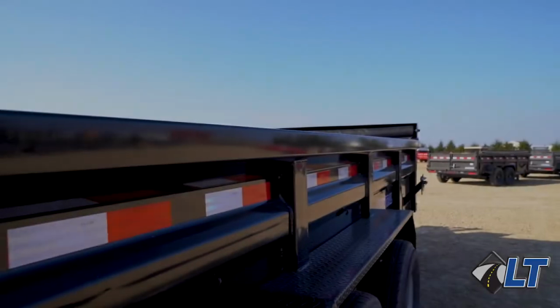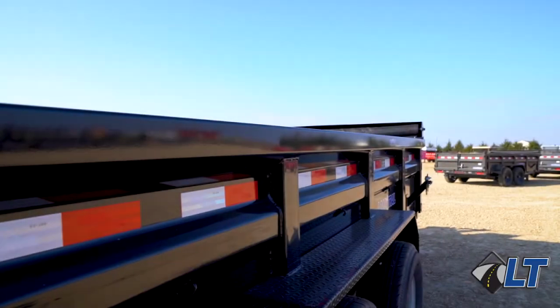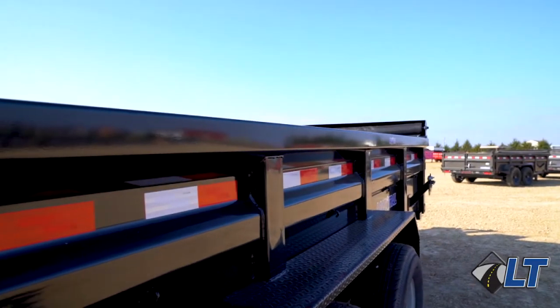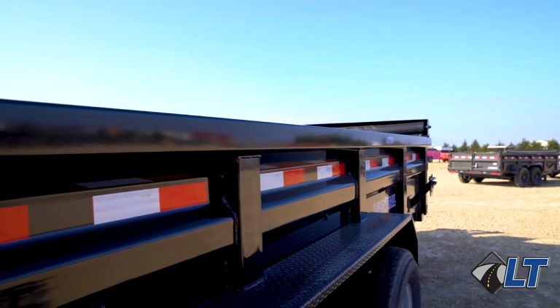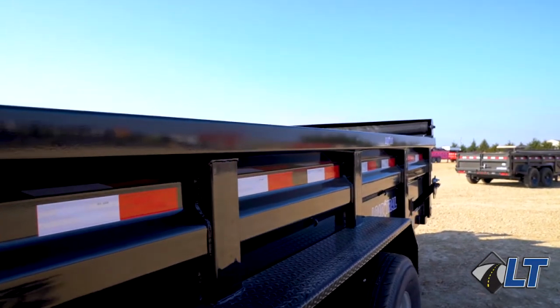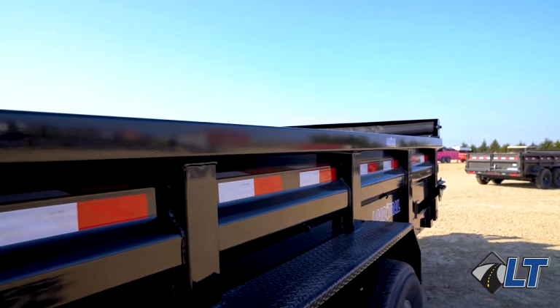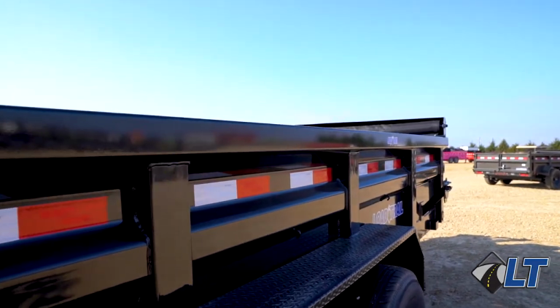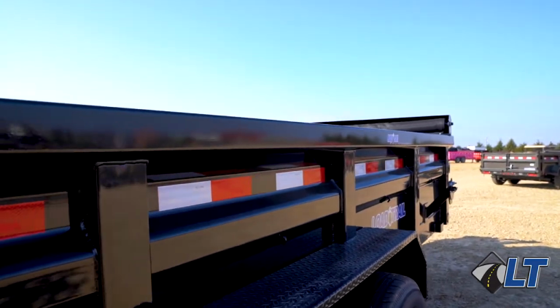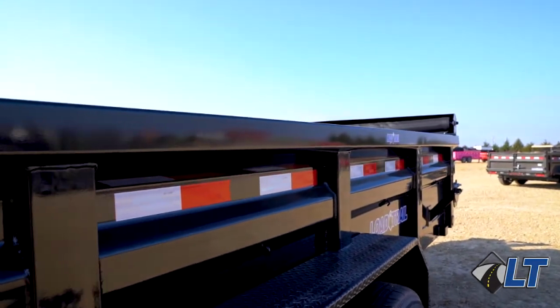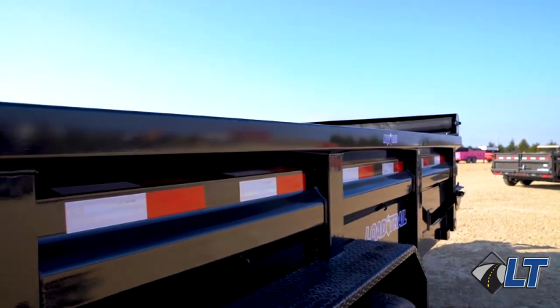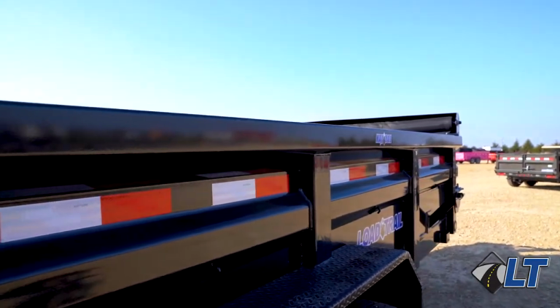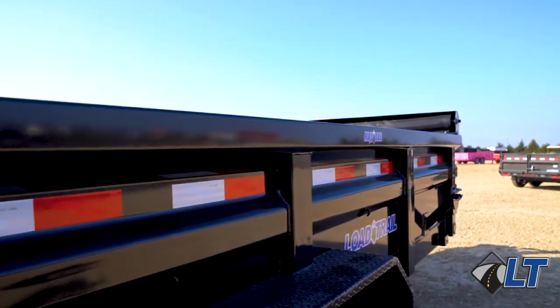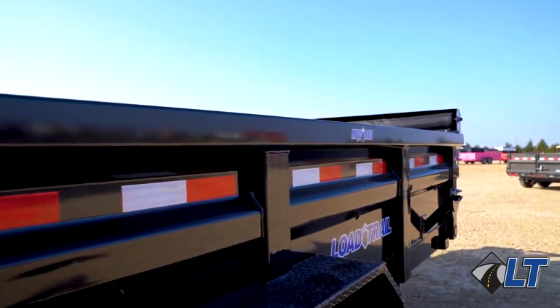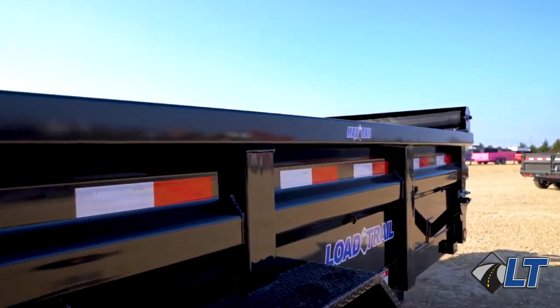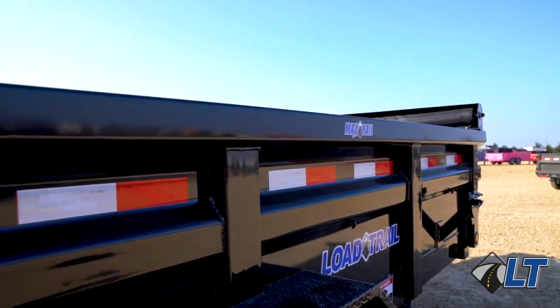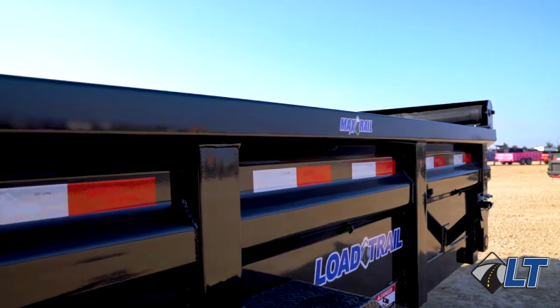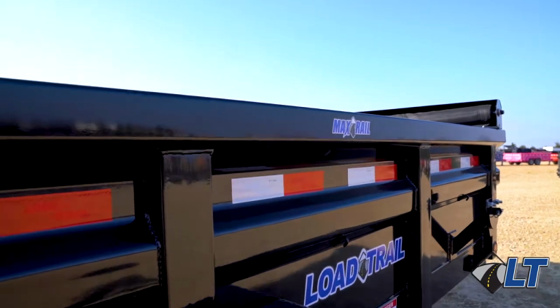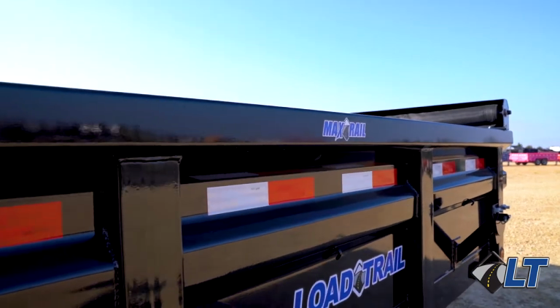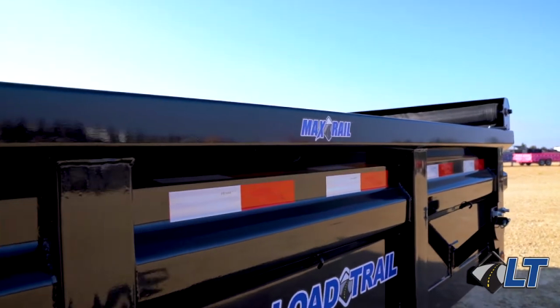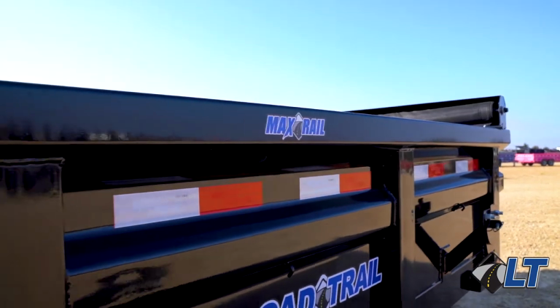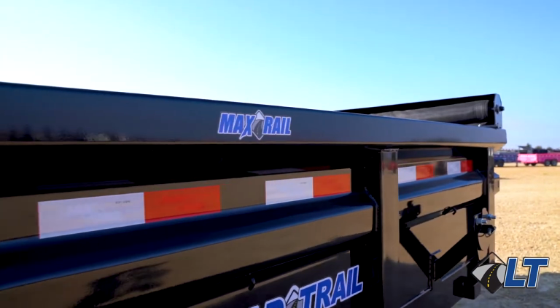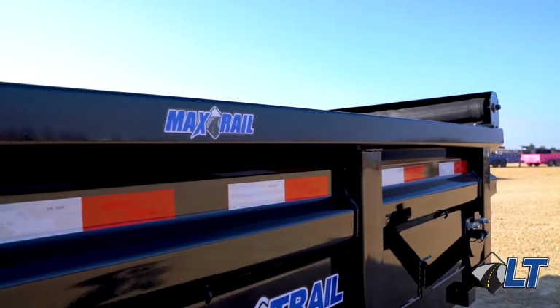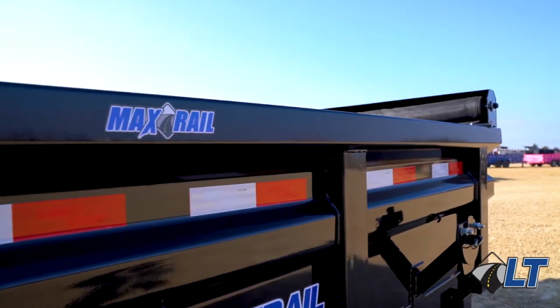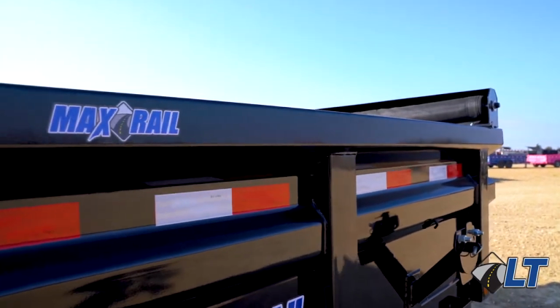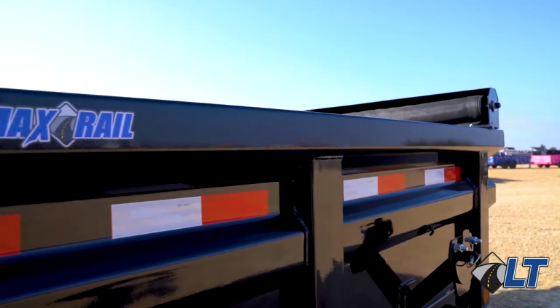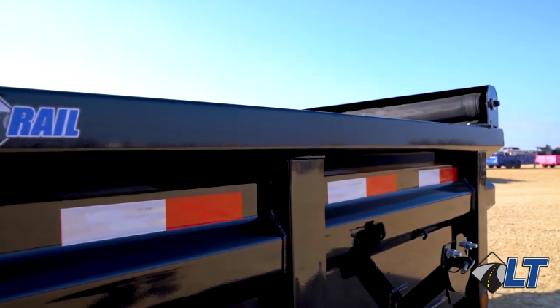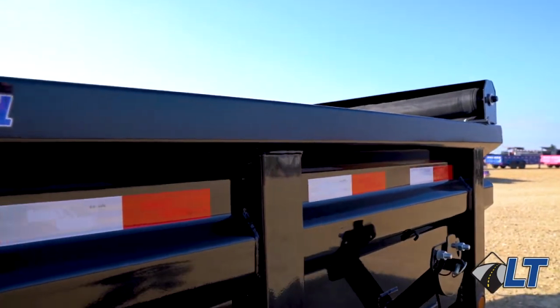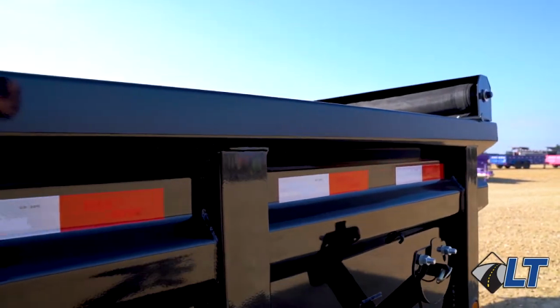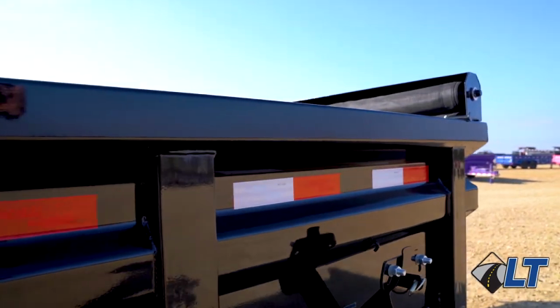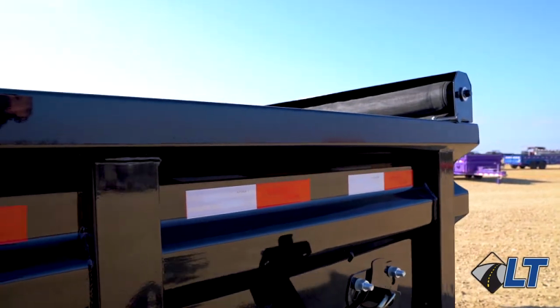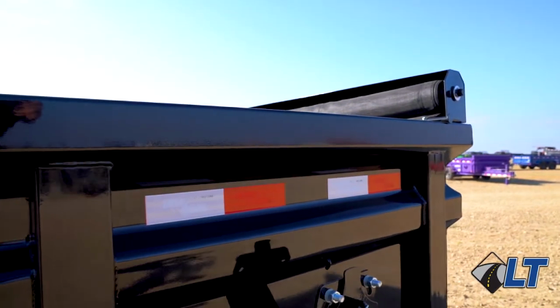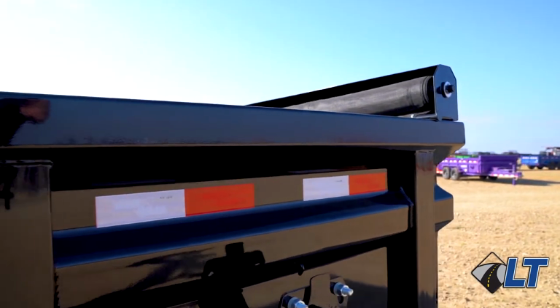First off, it has our heavy duty 10 gauge 24 inch tall sides with our max rail. This max rail is fully formed into the sides for maximum strength and durability.